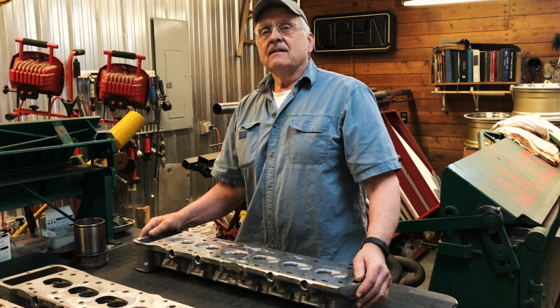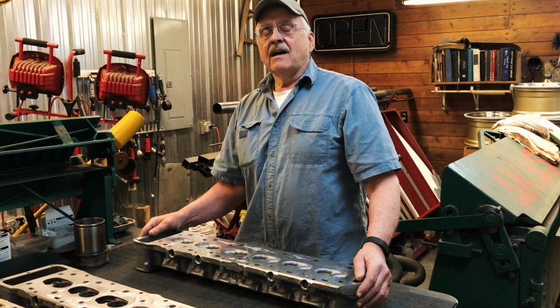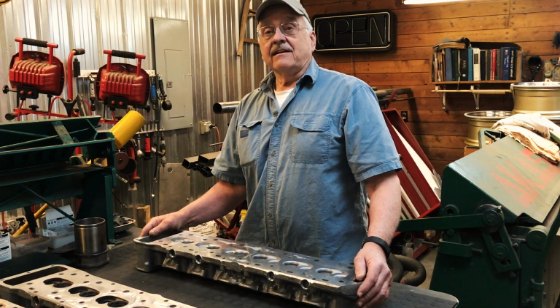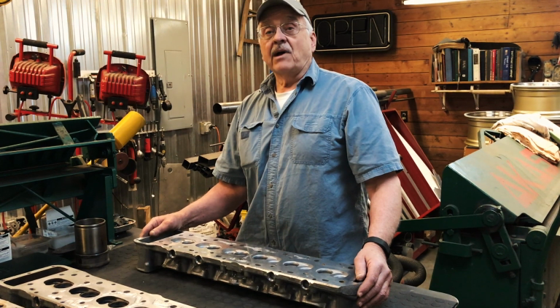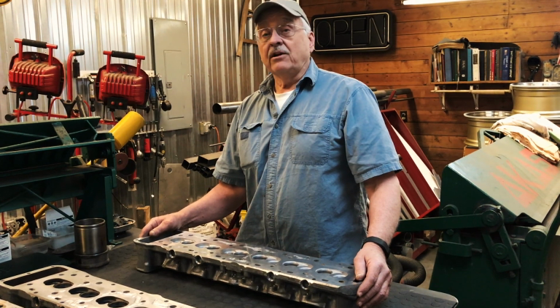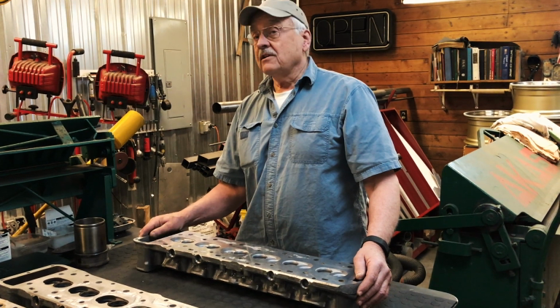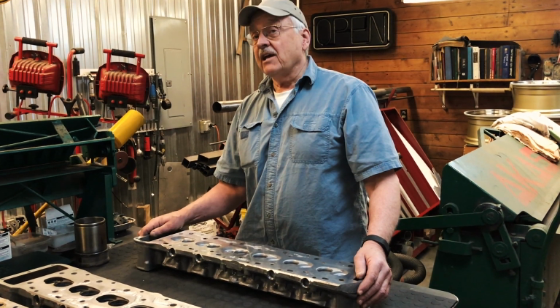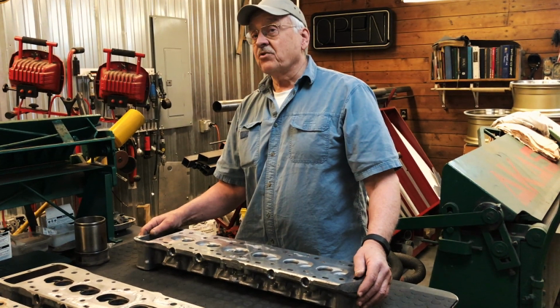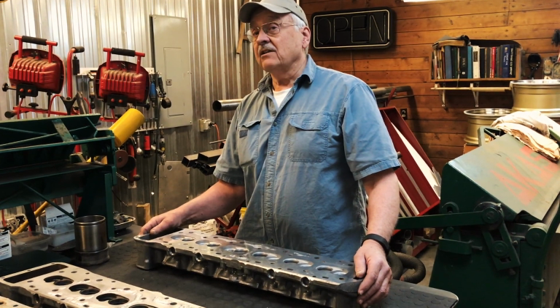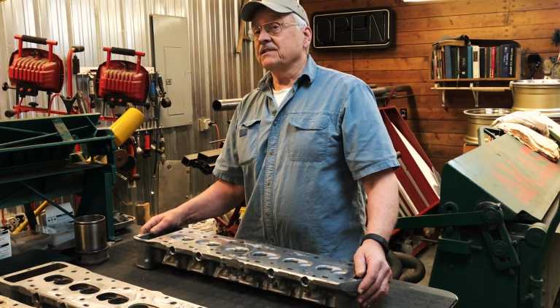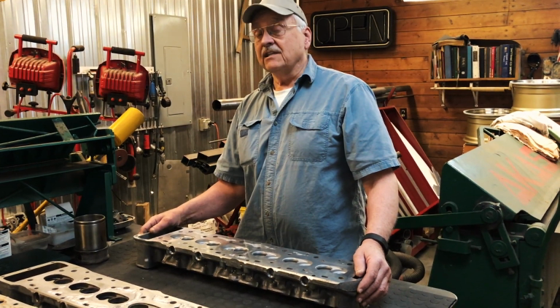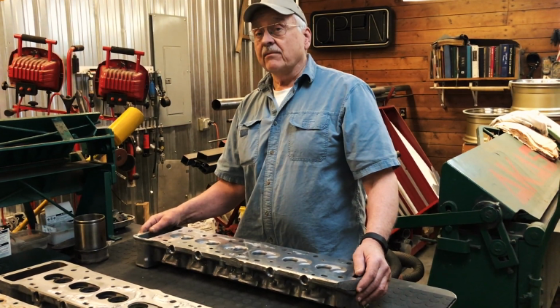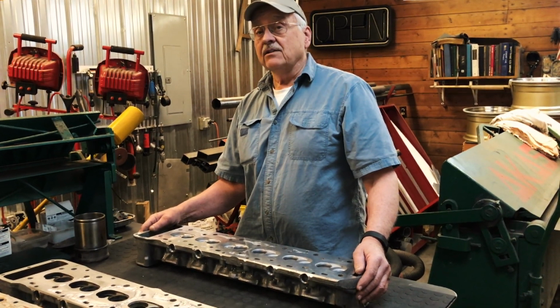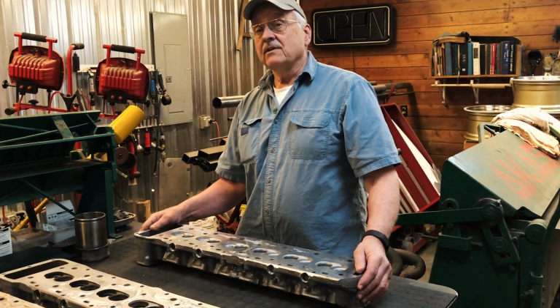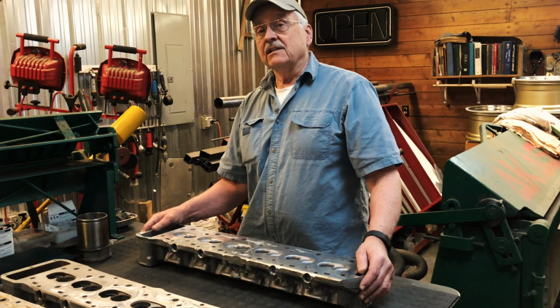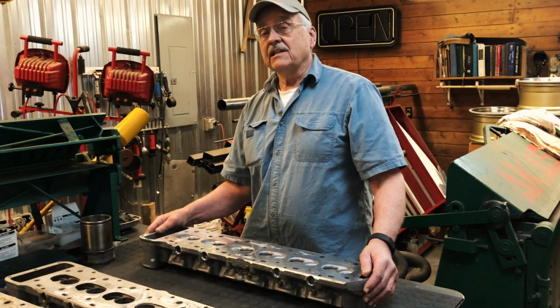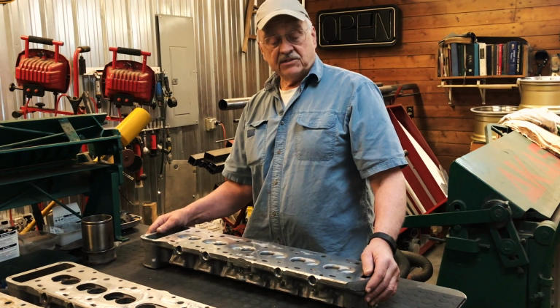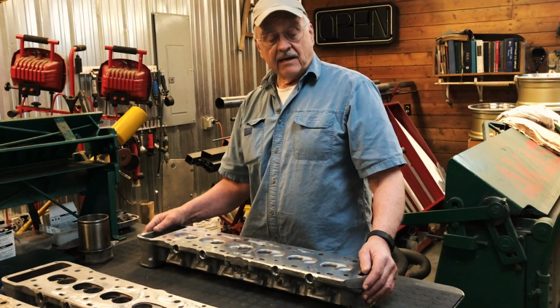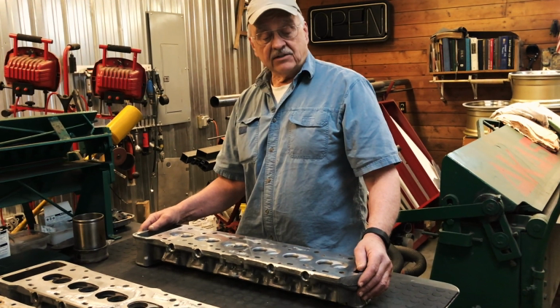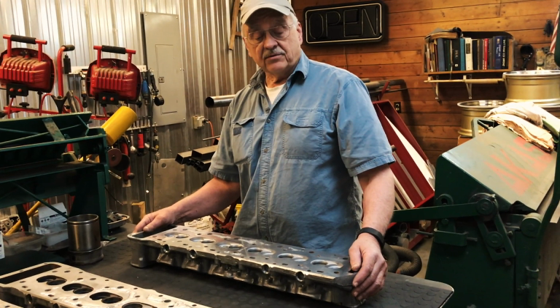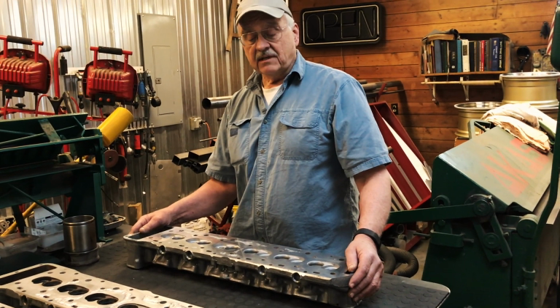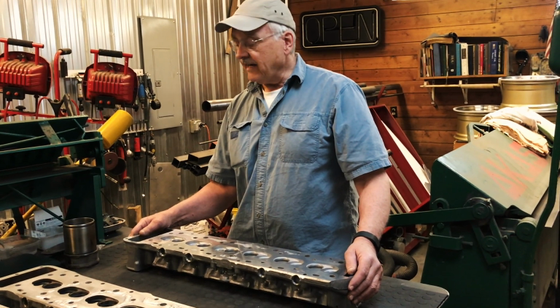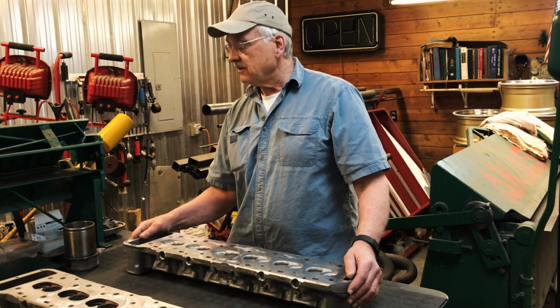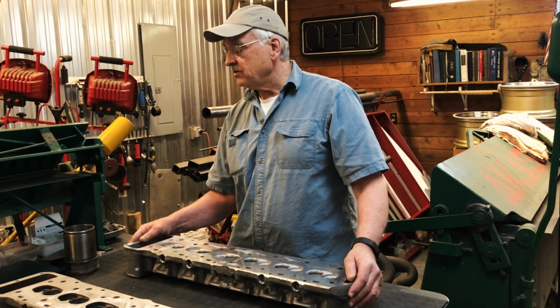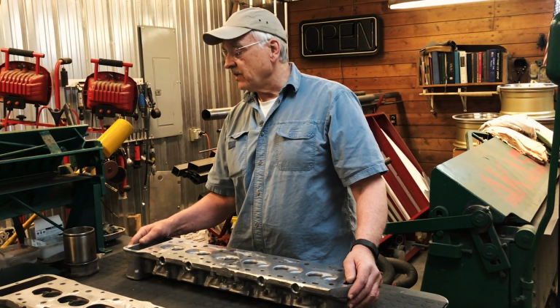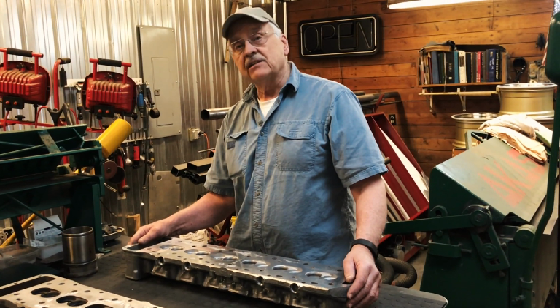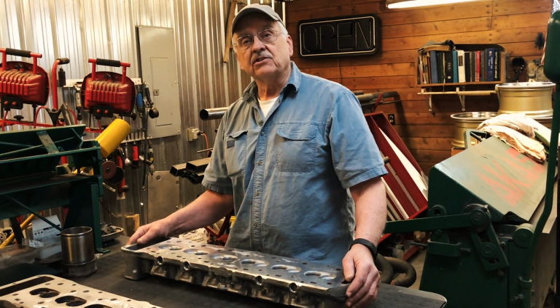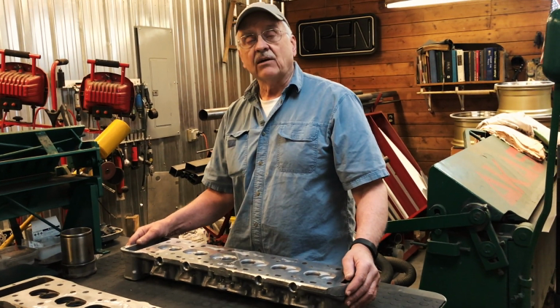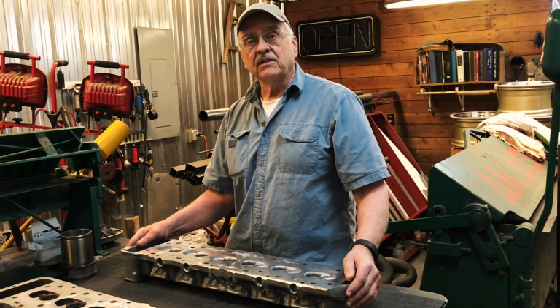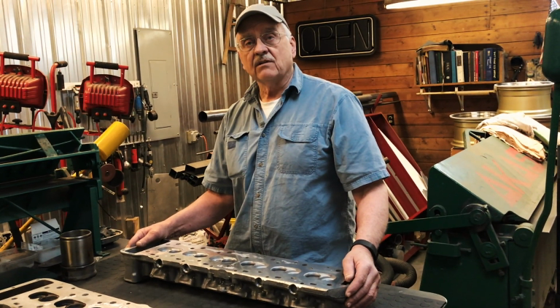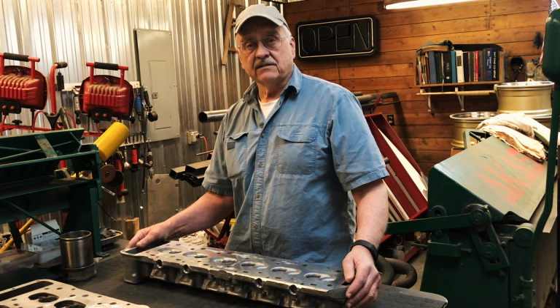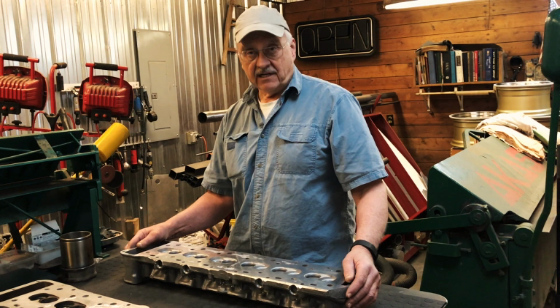Hi, Bob Canote, Camp Chaos Chronicles. Today I'm going to take some time and go through some technical issues related to the Jaguar V12 cylinder head.